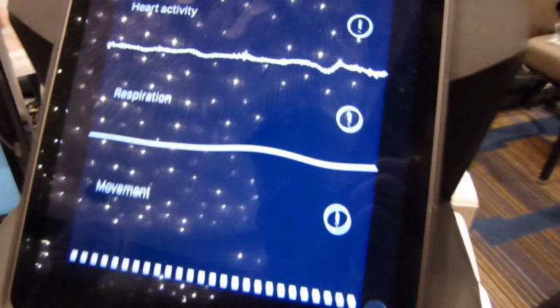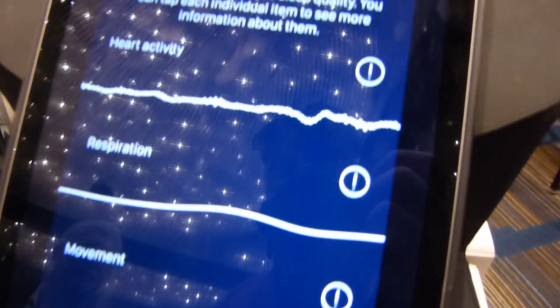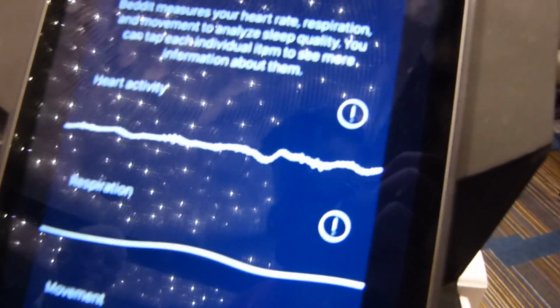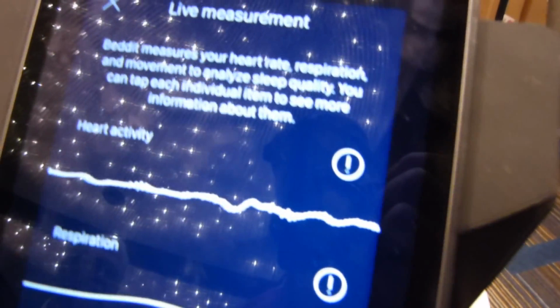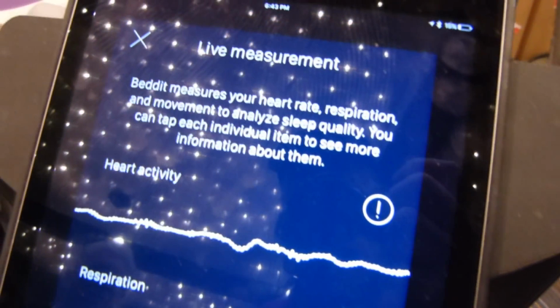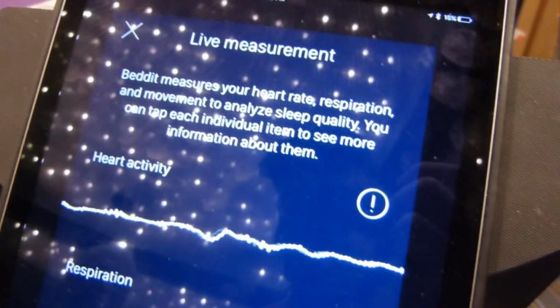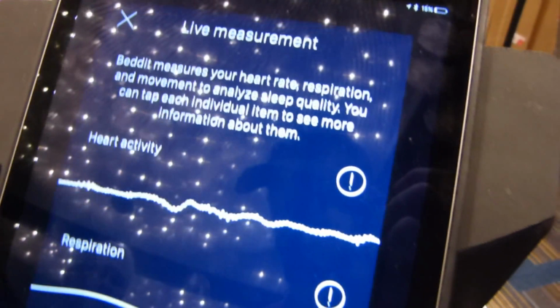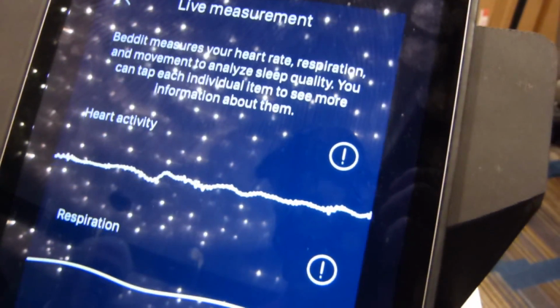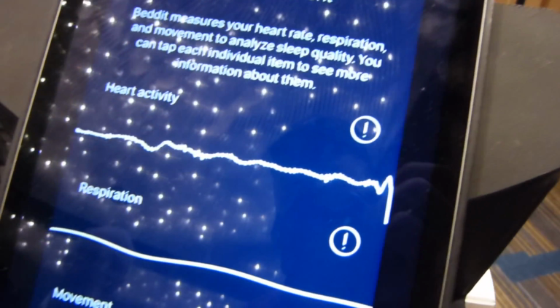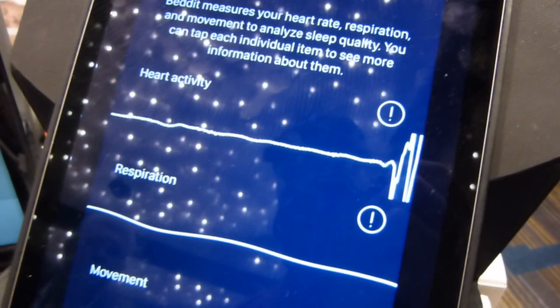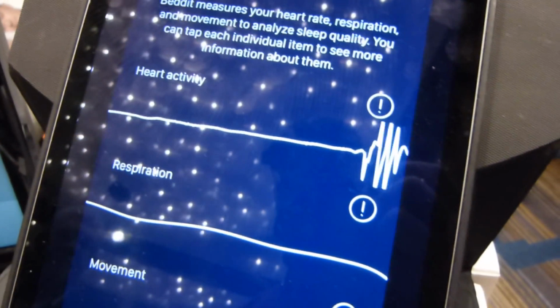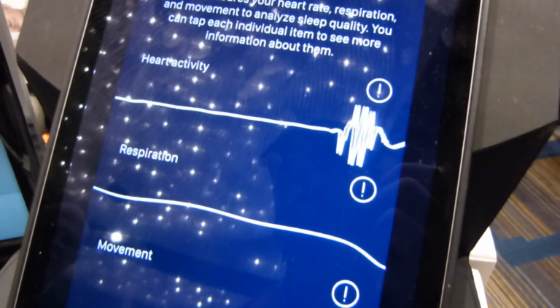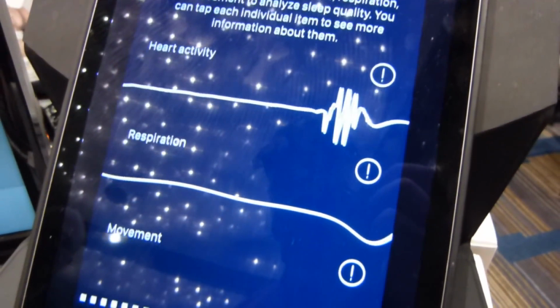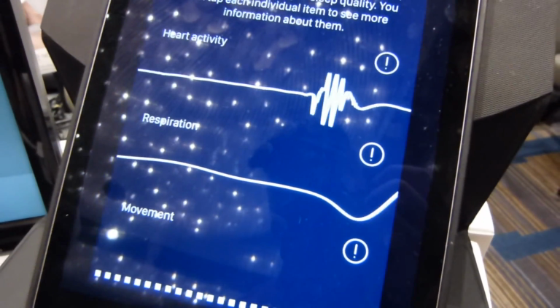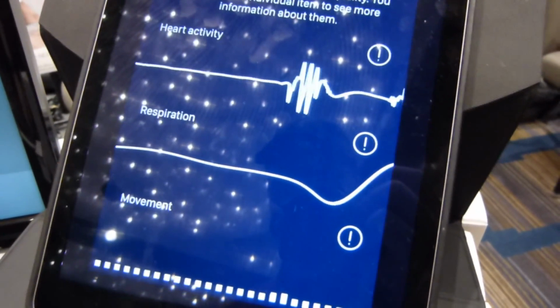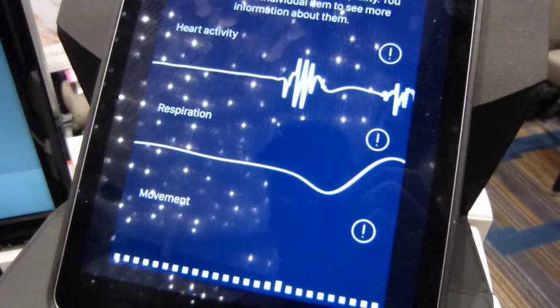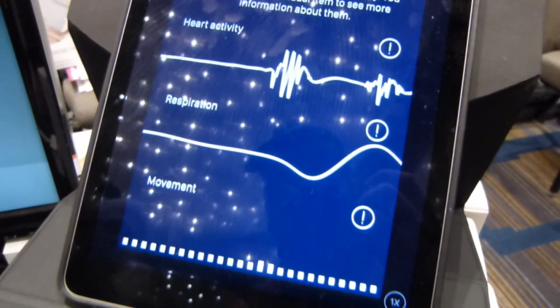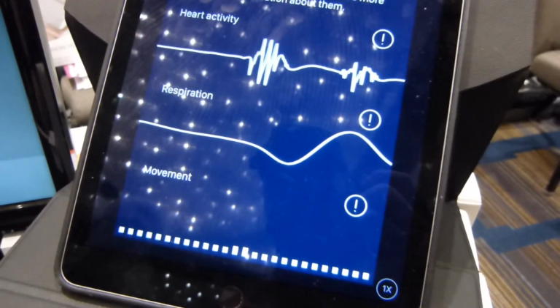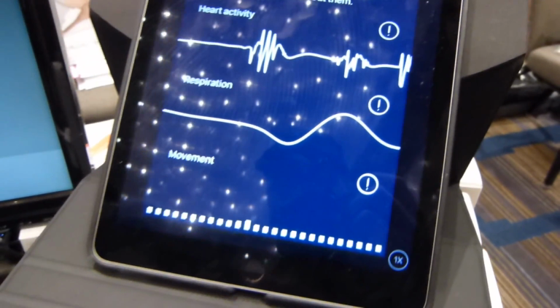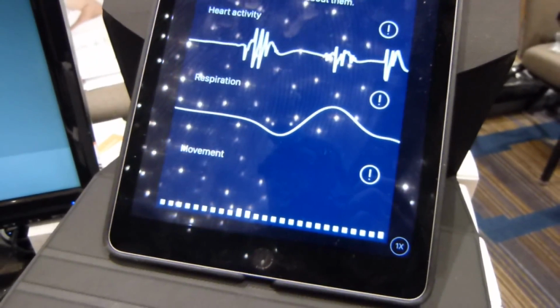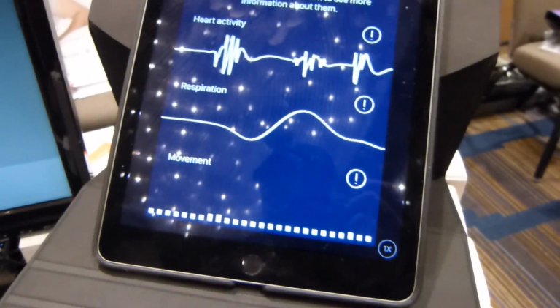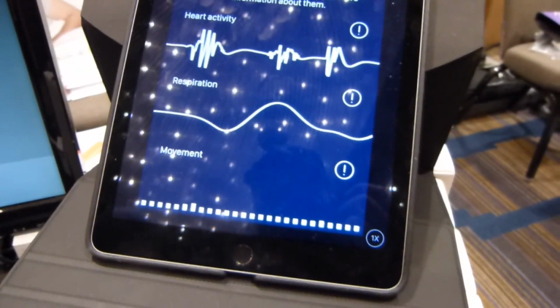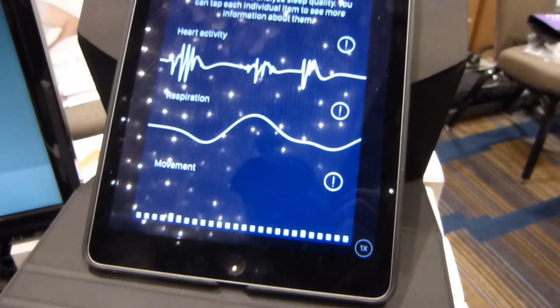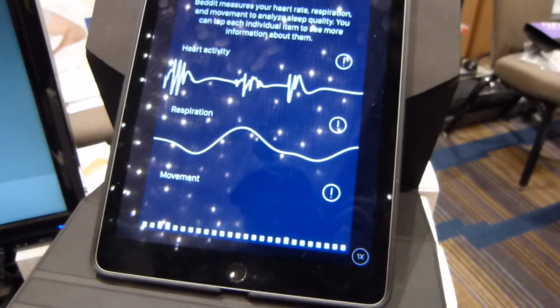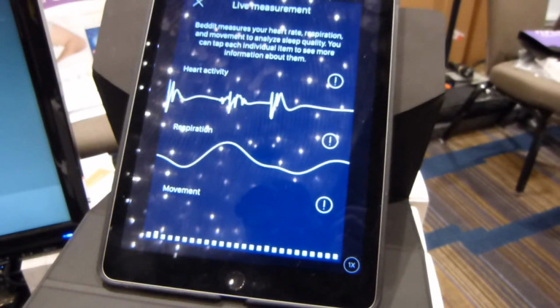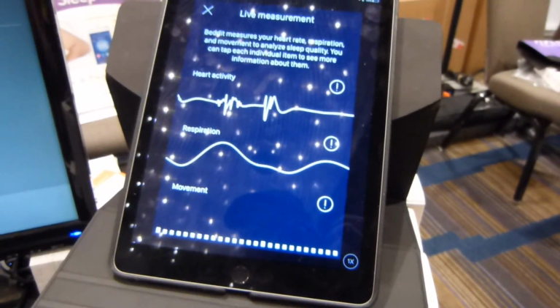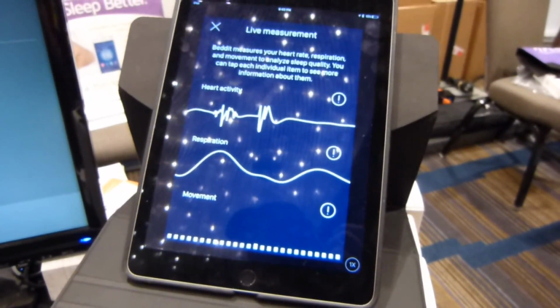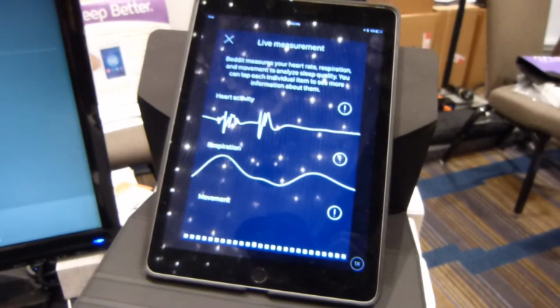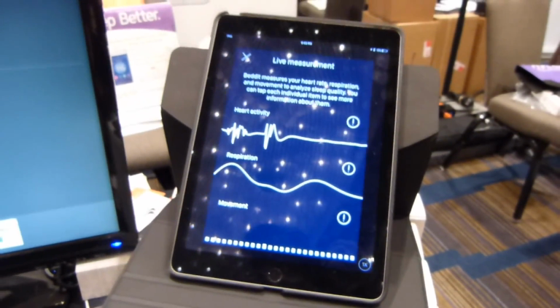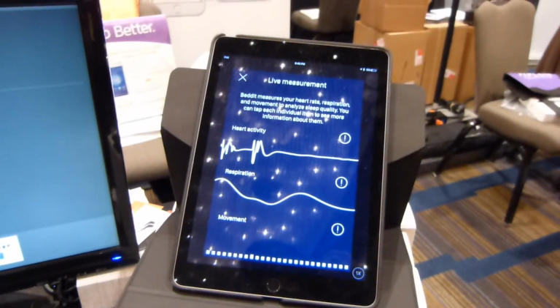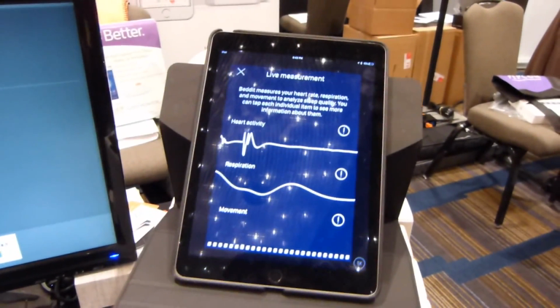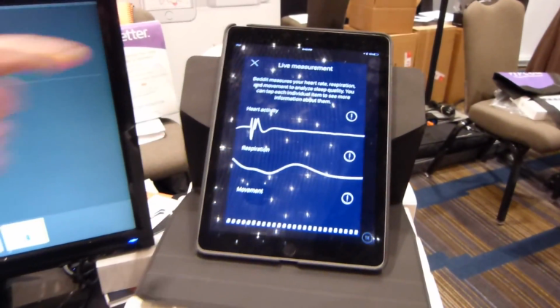Hey folks, it's Max with PhoneArena.com and we're at Pepcom in San Francisco. That is a sleep aid, a sleep measurement device that works with iOS and Android.